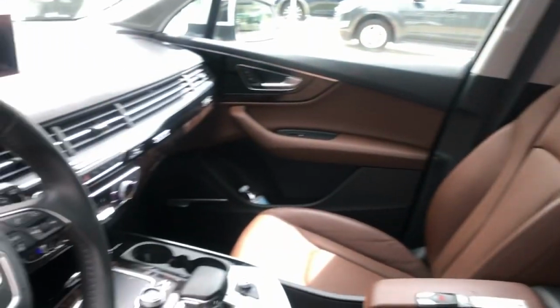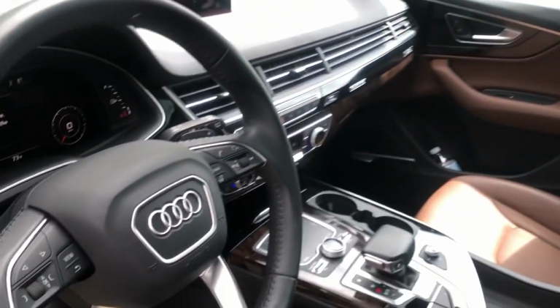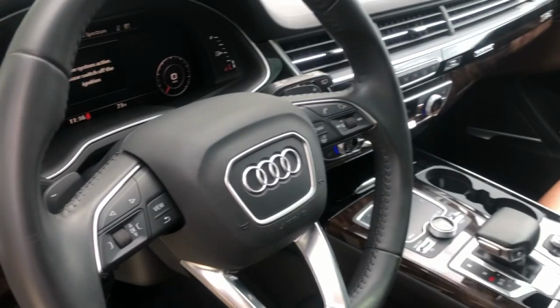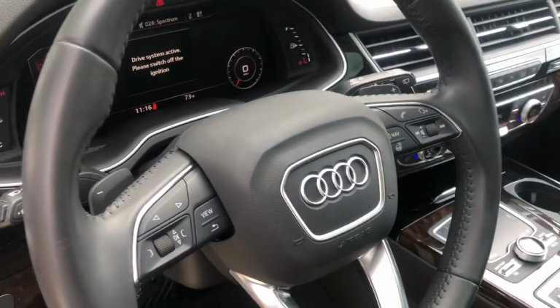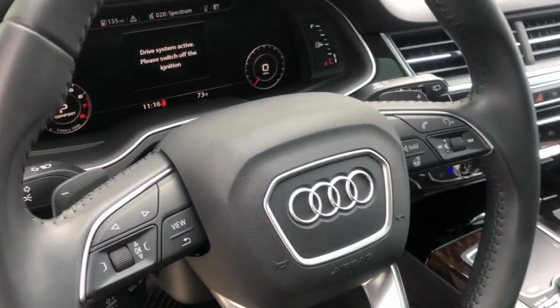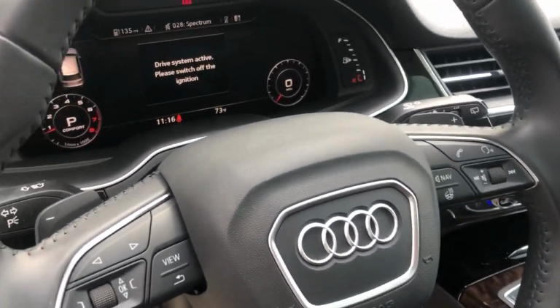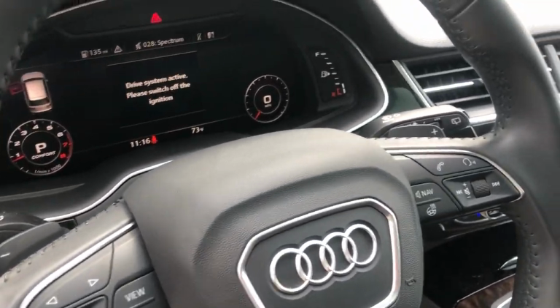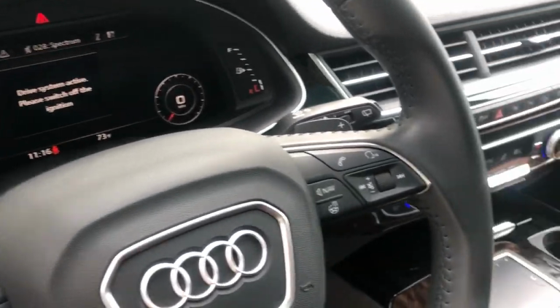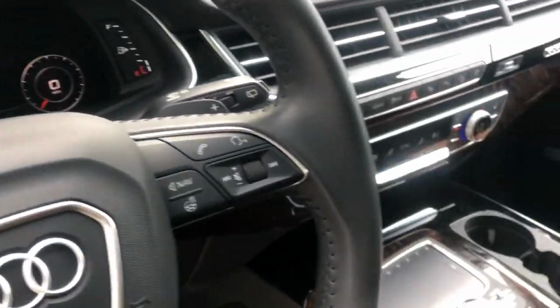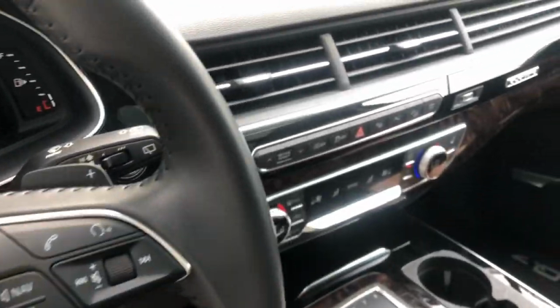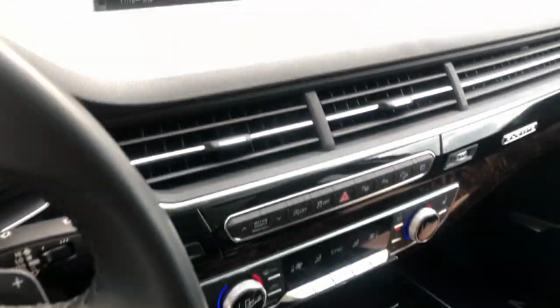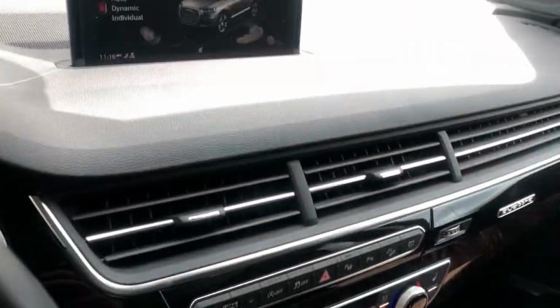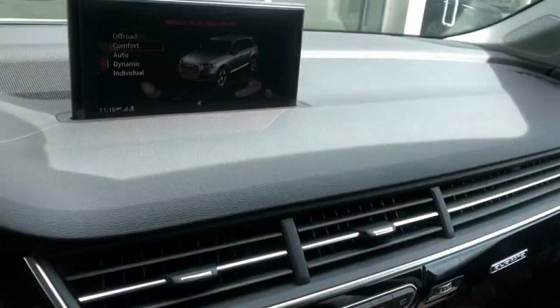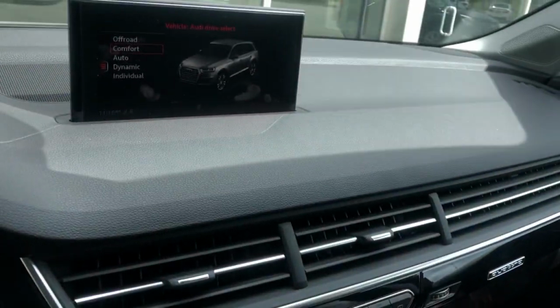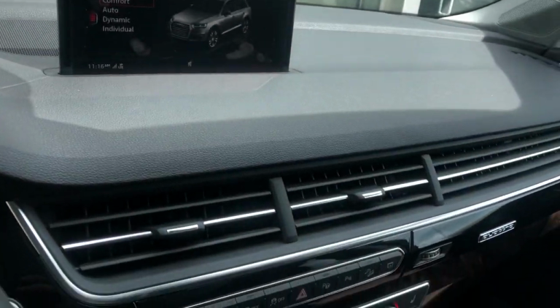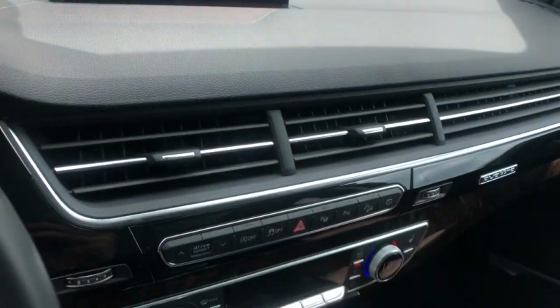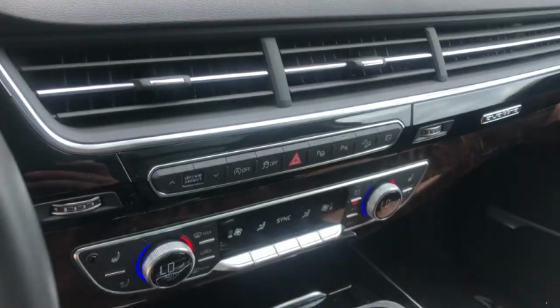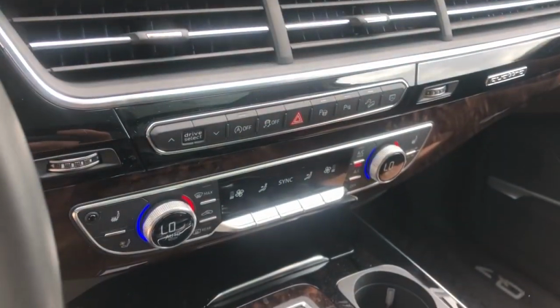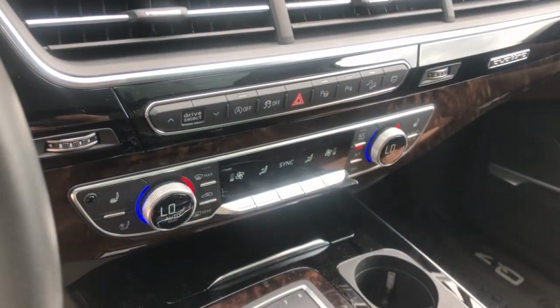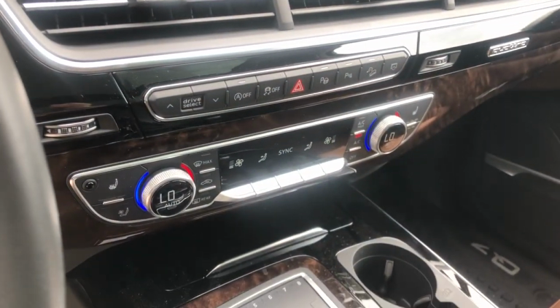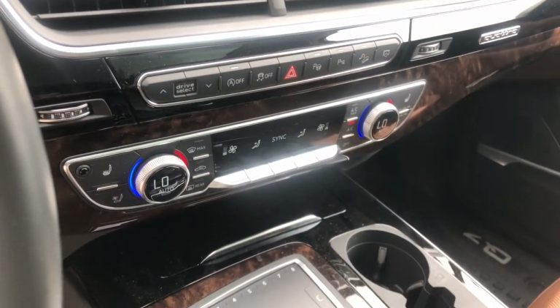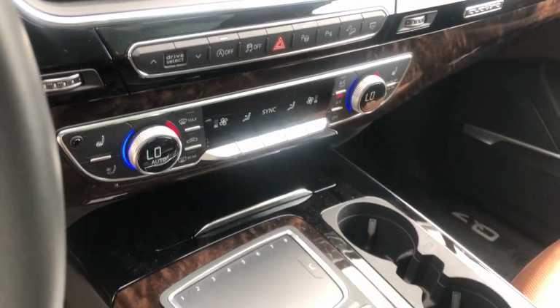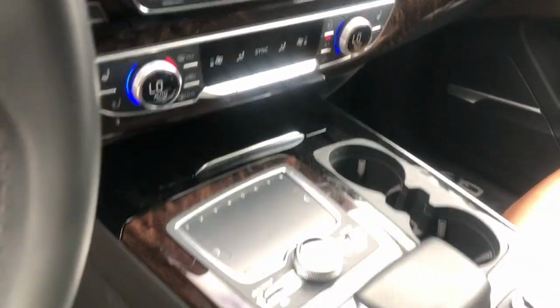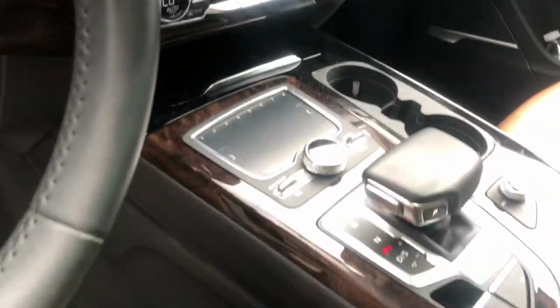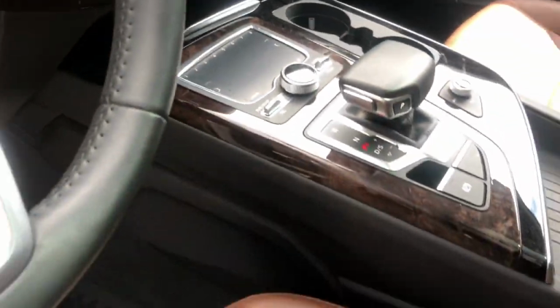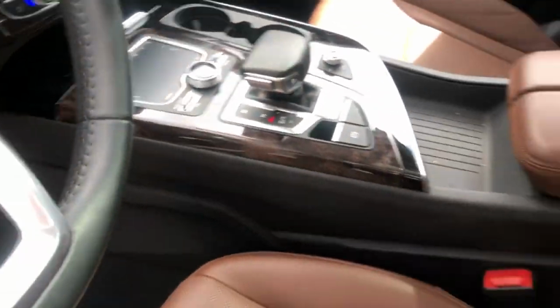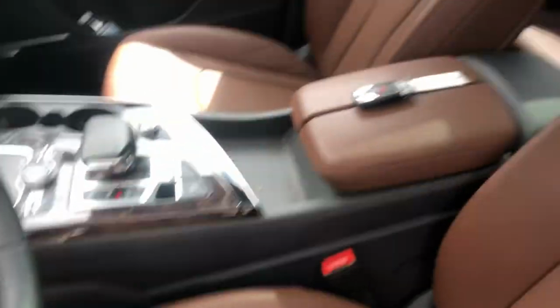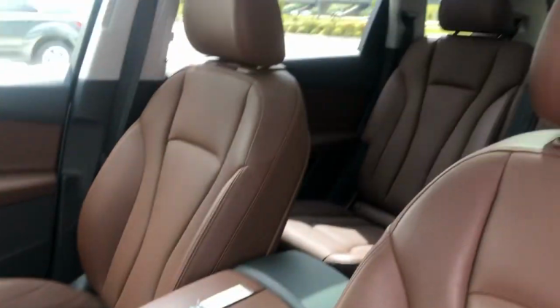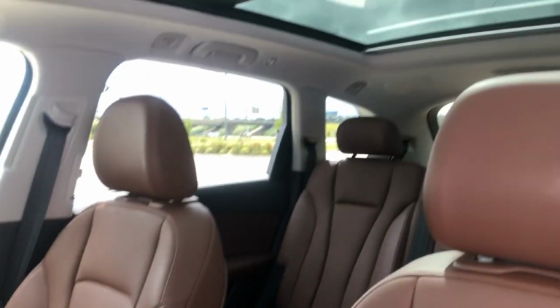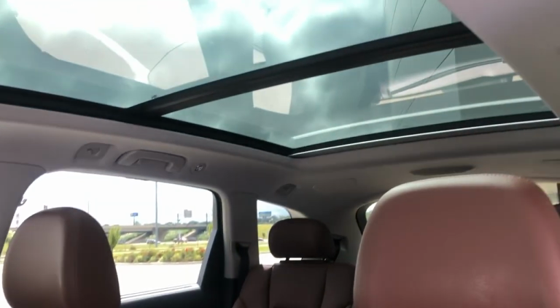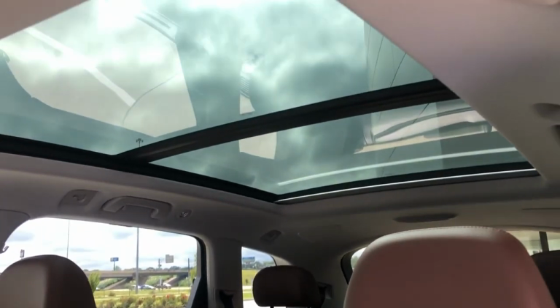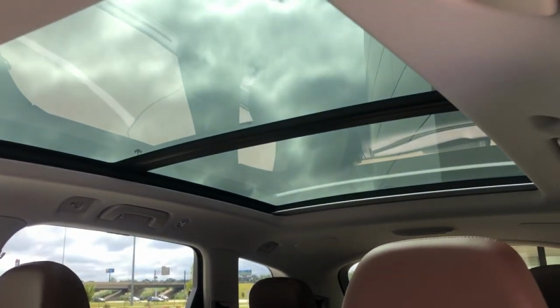We've got Audi's amazing virtual cockpit with navigation, all your climate controls, and a huge panoramic sunroof.